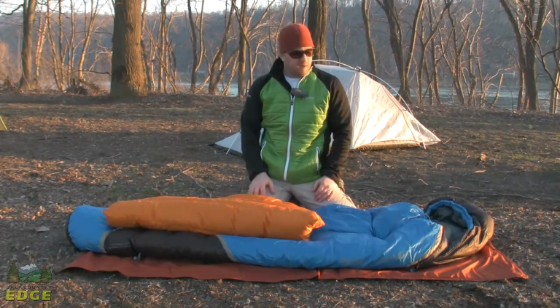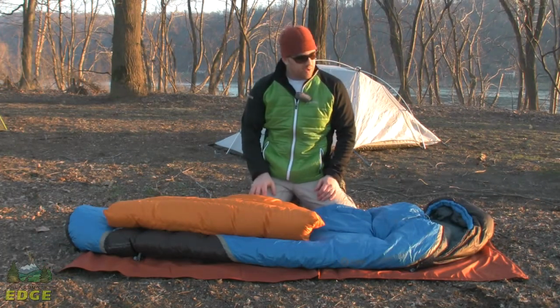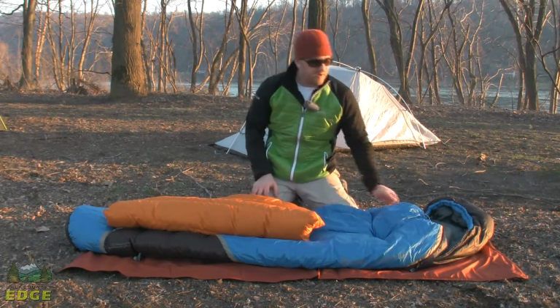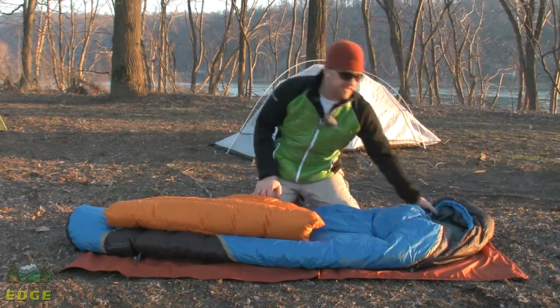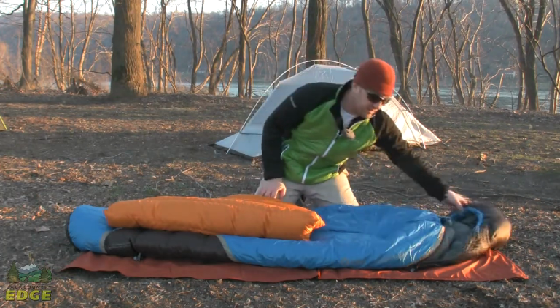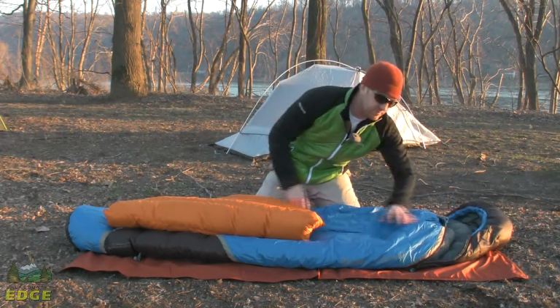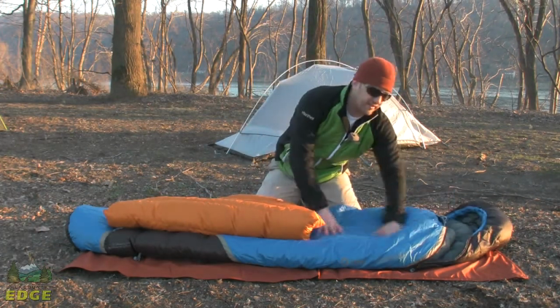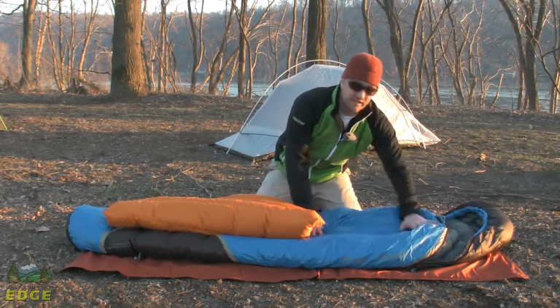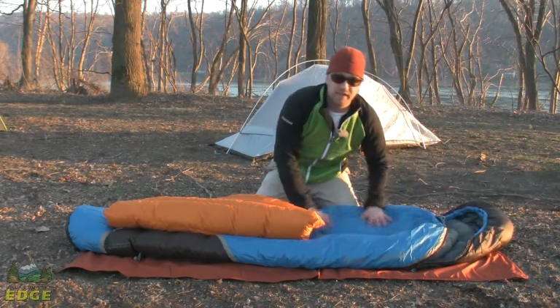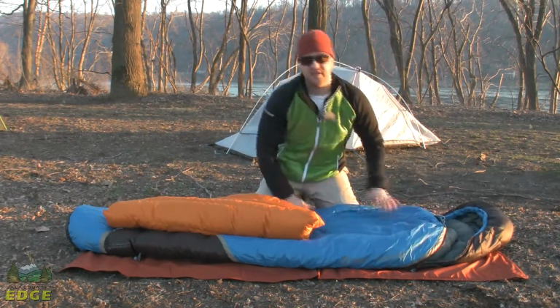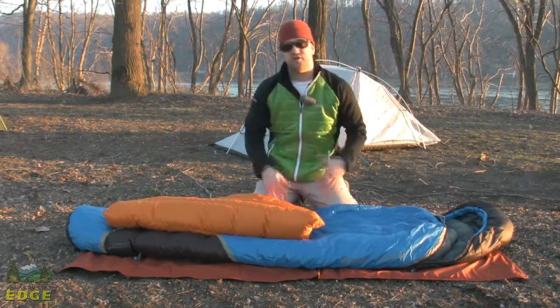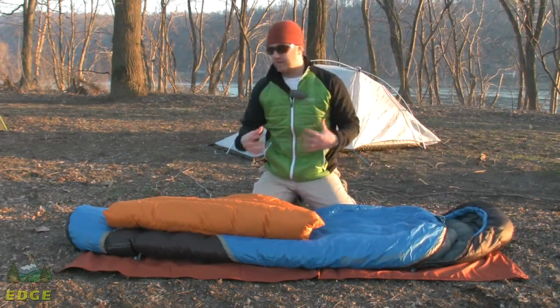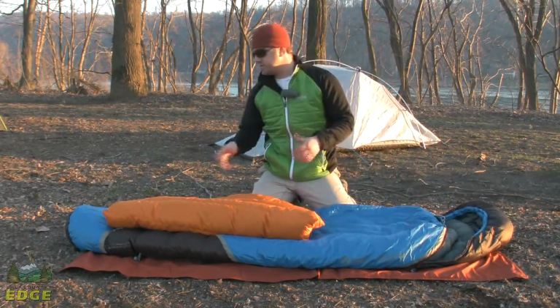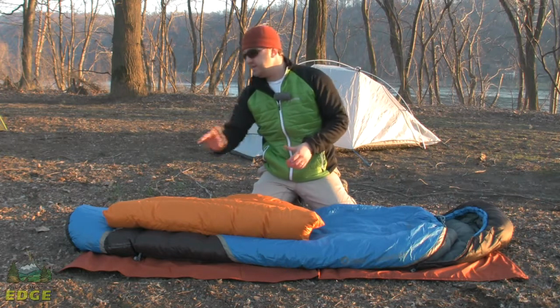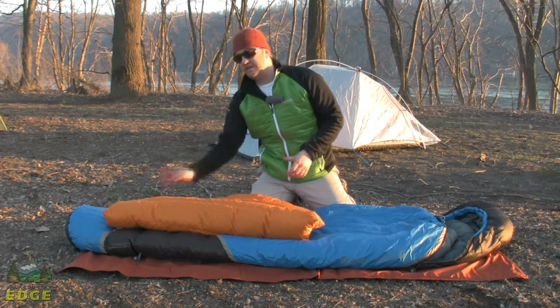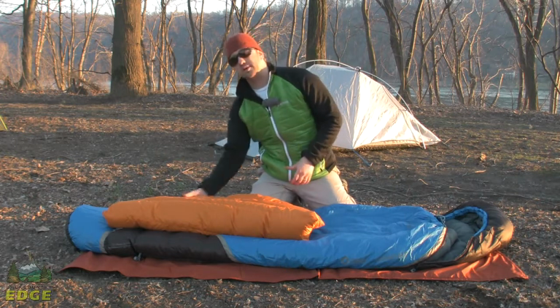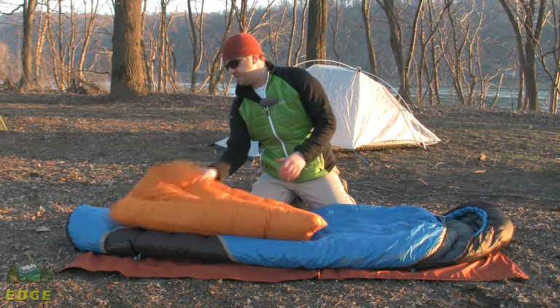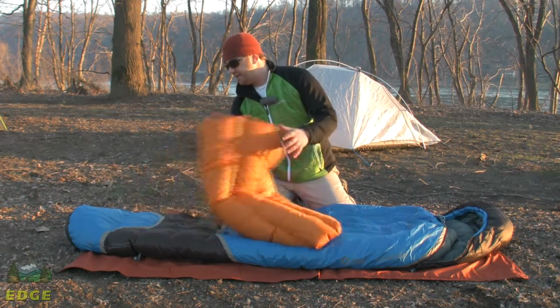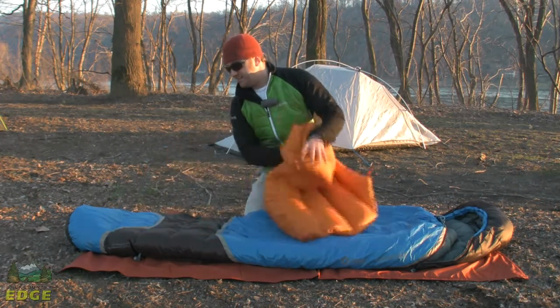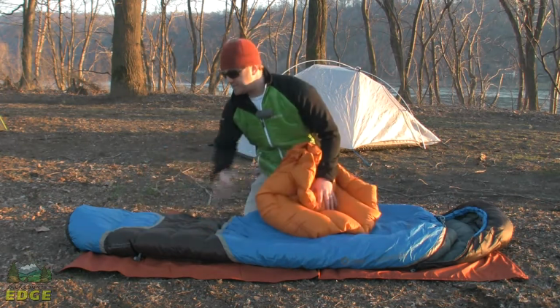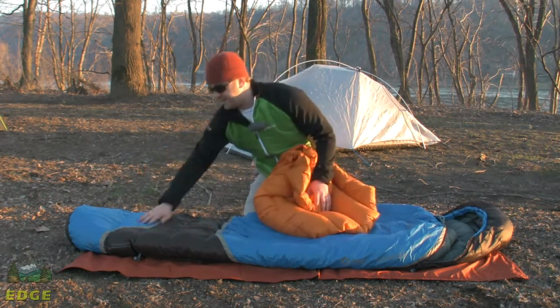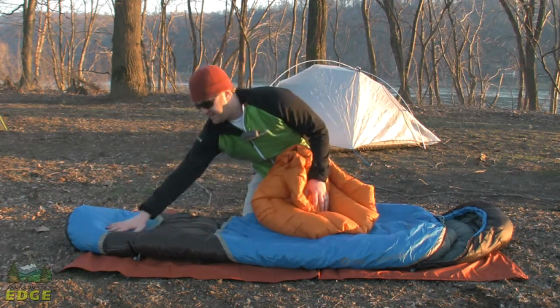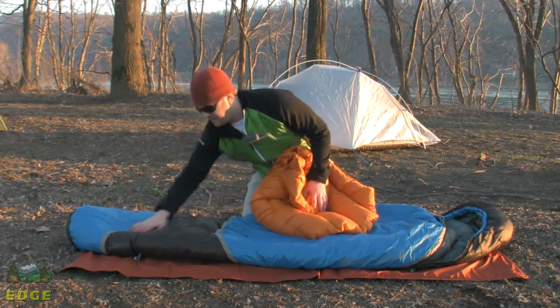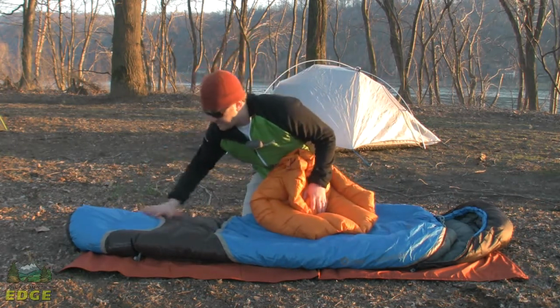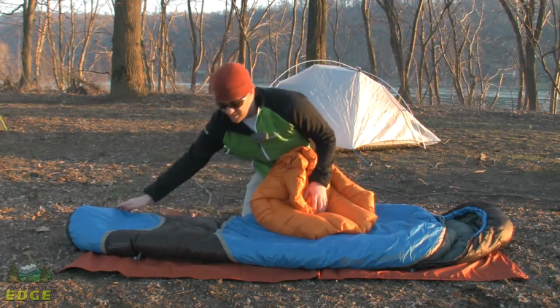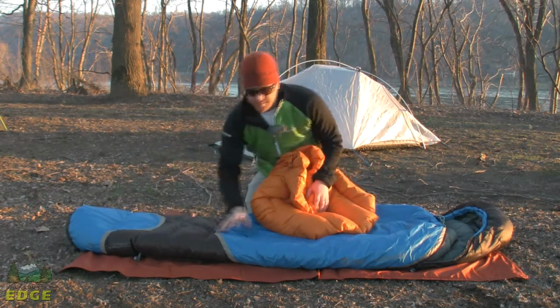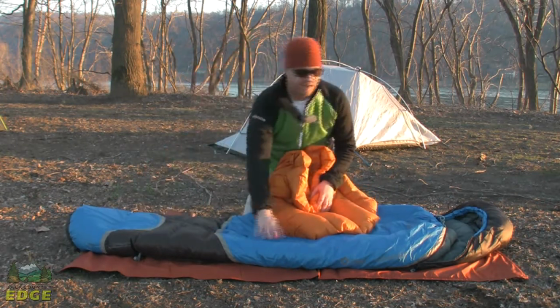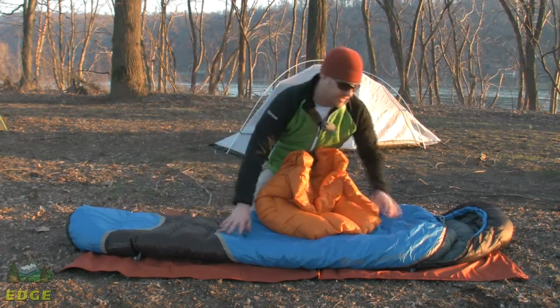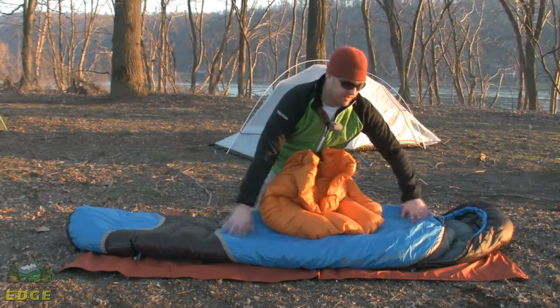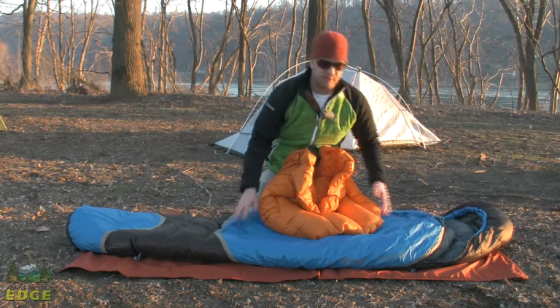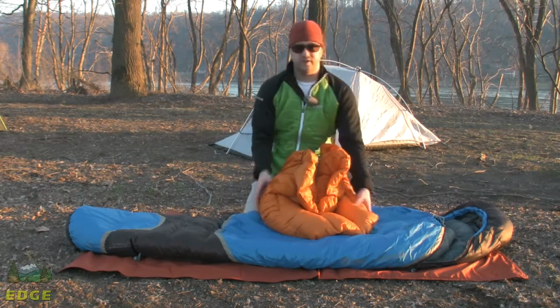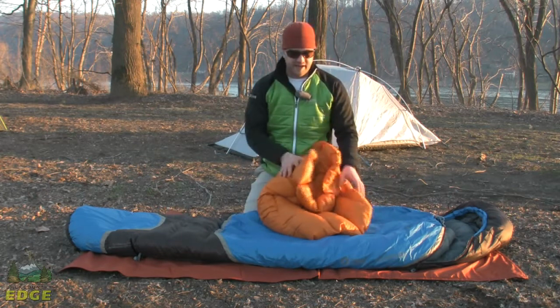The core comfort technology of this bag keeps plenty of insulation around the torso and the lower extremities. It's almost highlighted by the piping and the coloration on the bag.